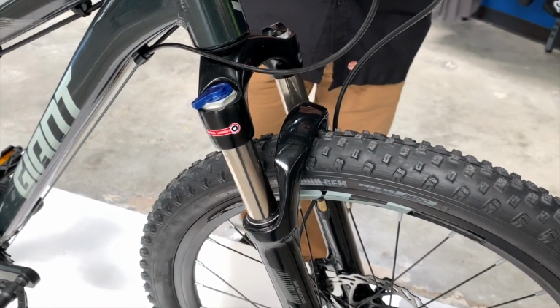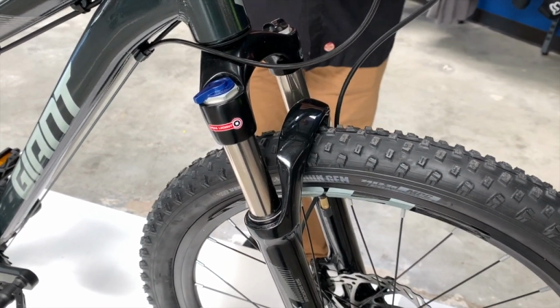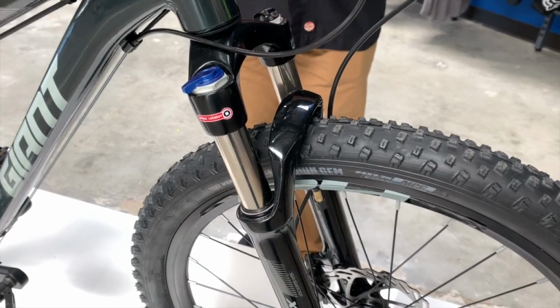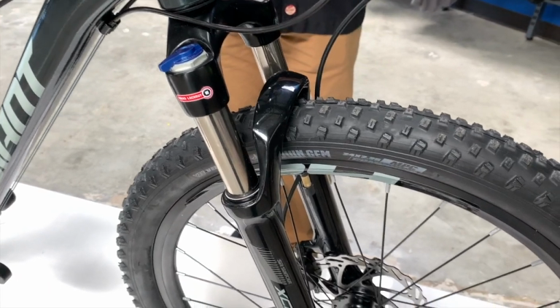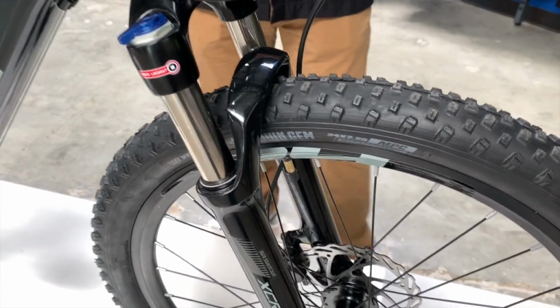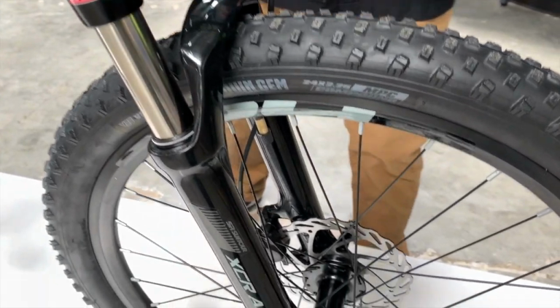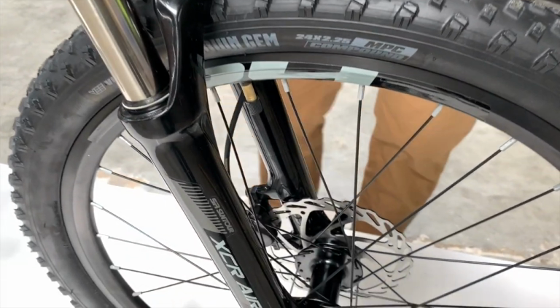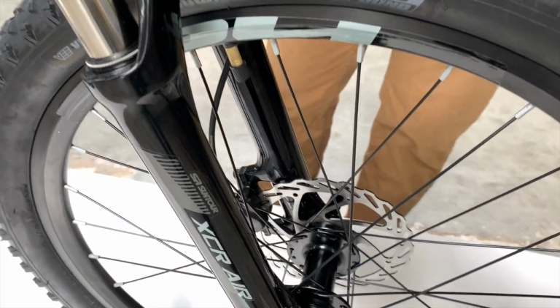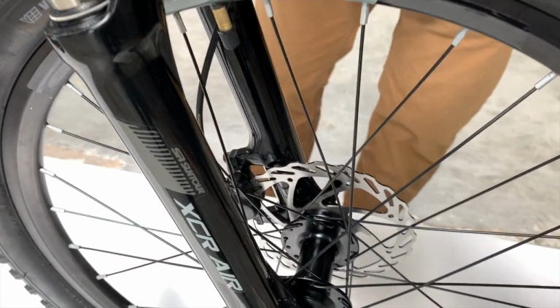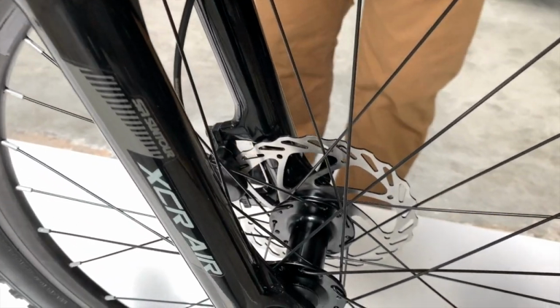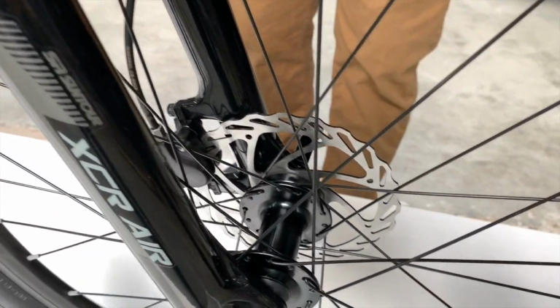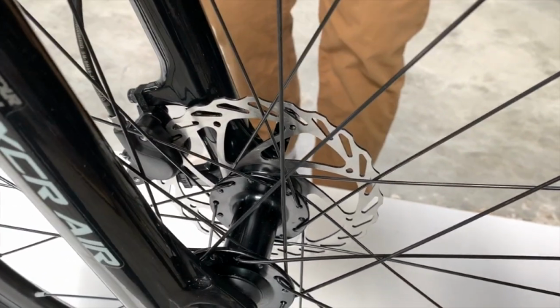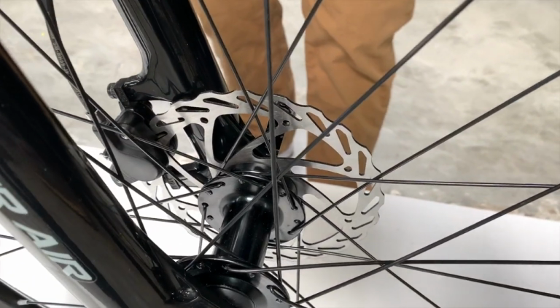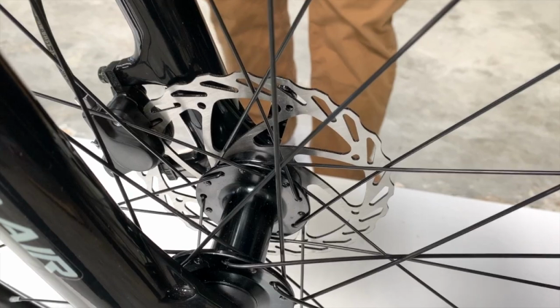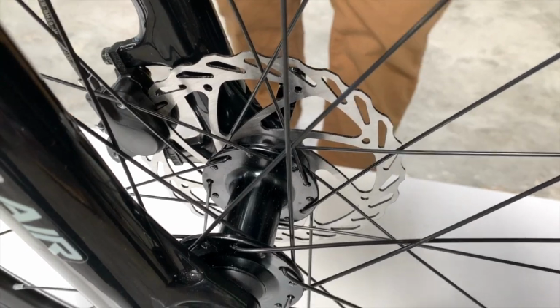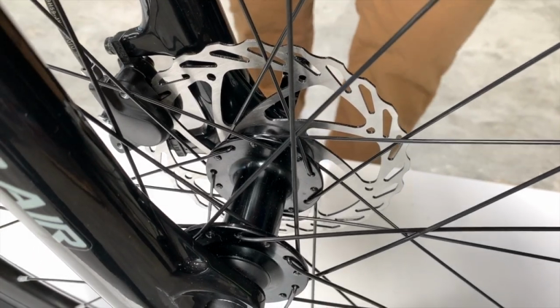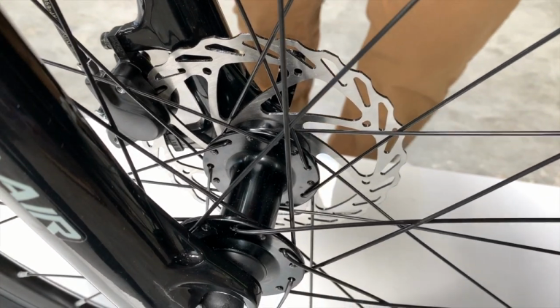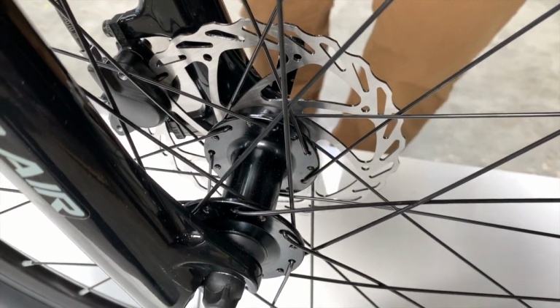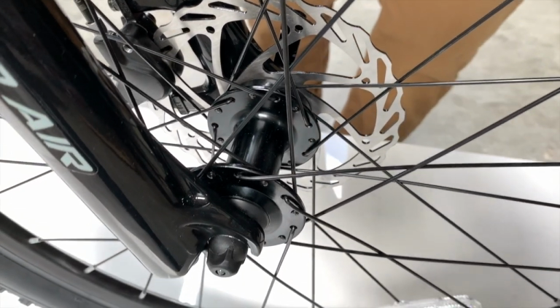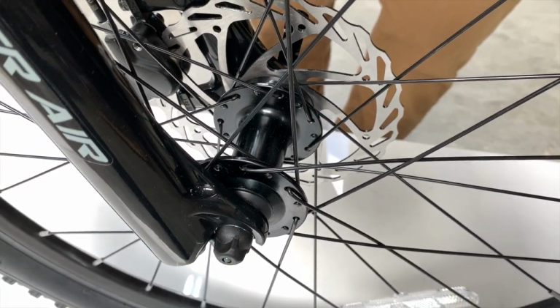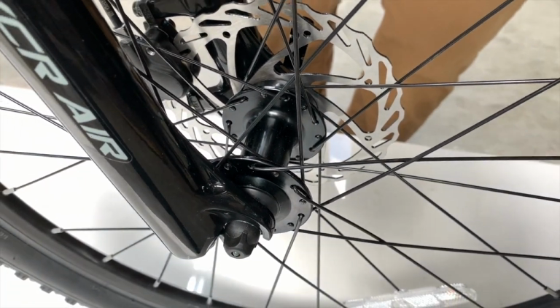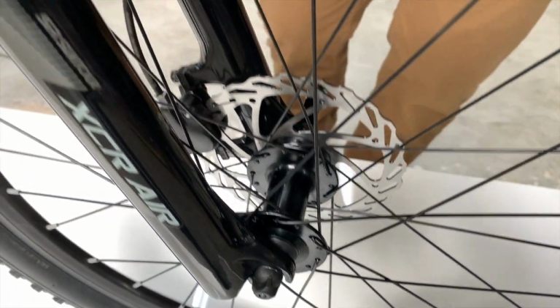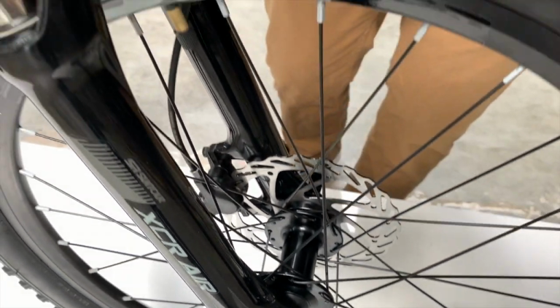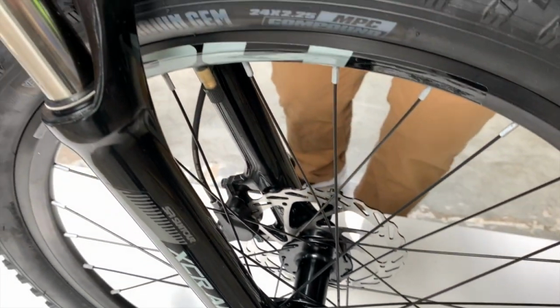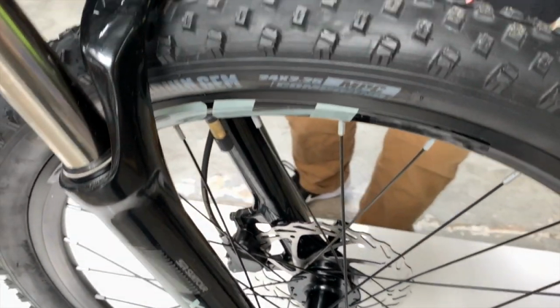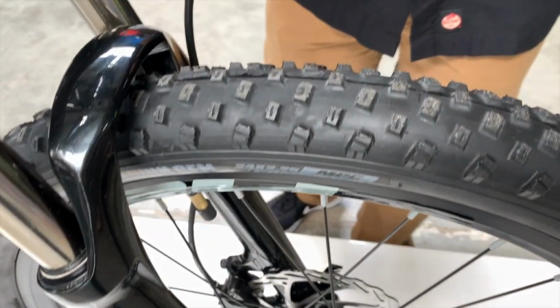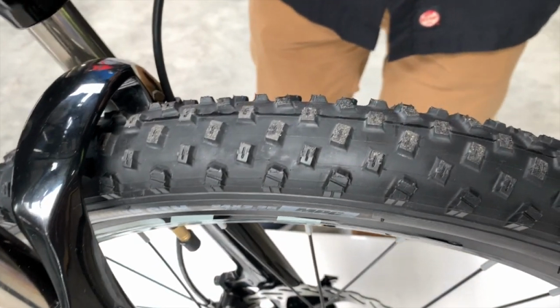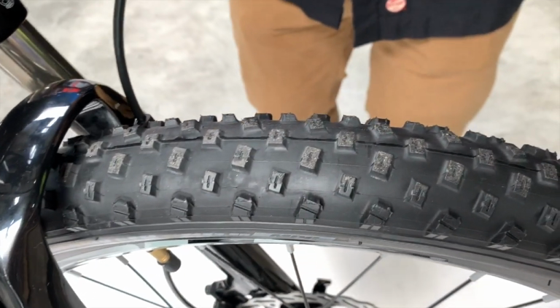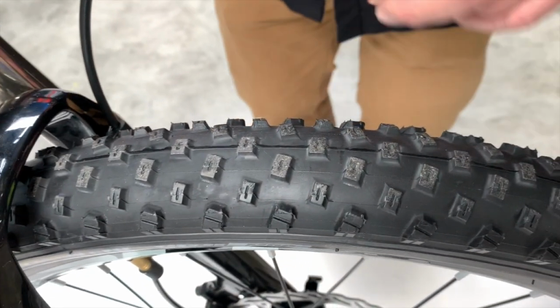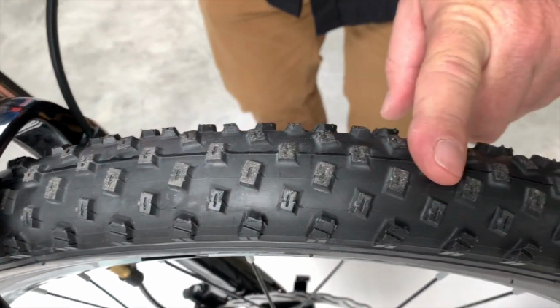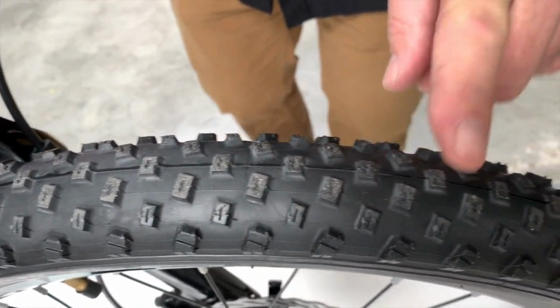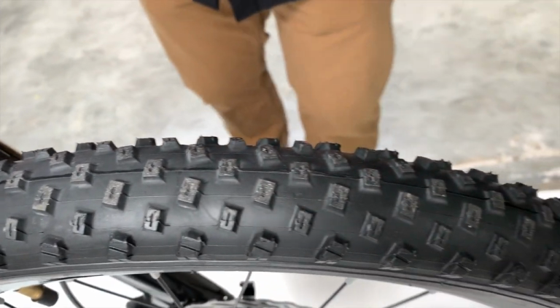It has hydraulic disc brakes, so there's plenty of stopping power. Just one finger and your son or daughter will be able to stop on a dime — it's awesome. As you can see, it's got nice knobby tires on it.